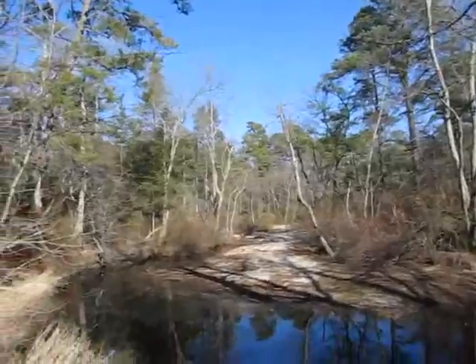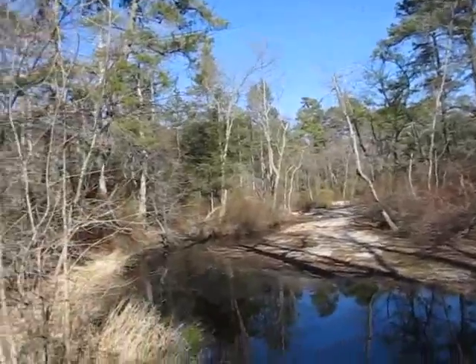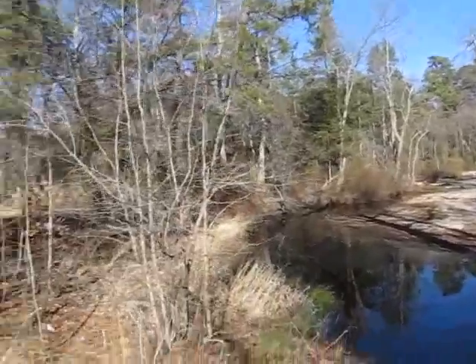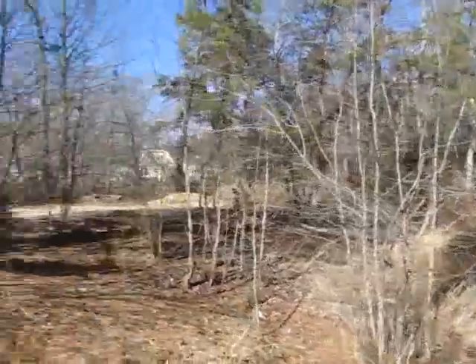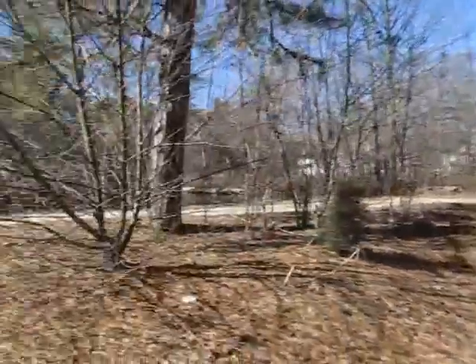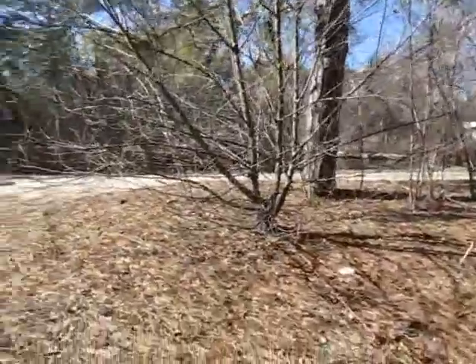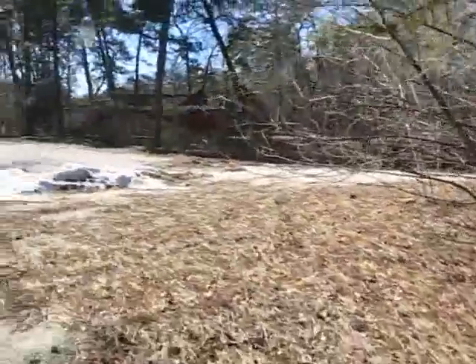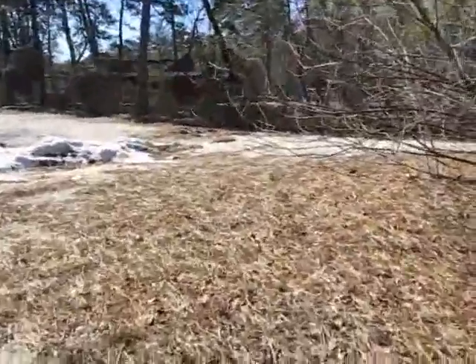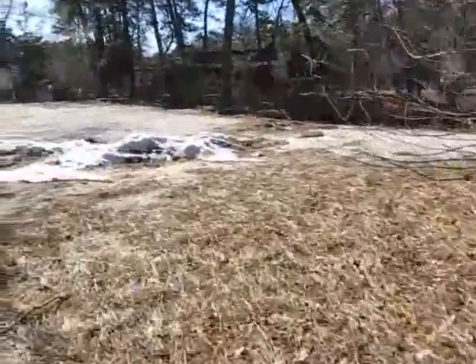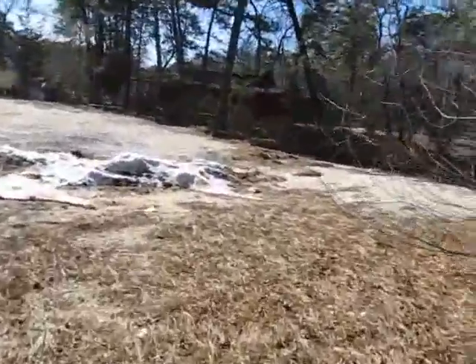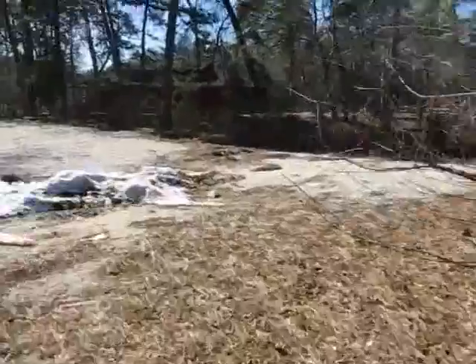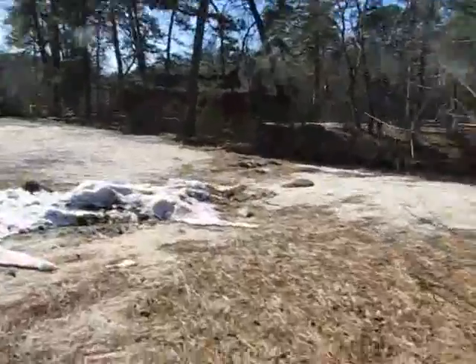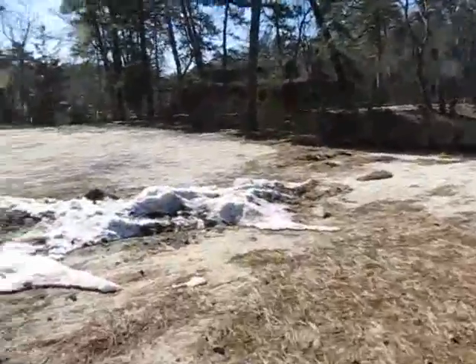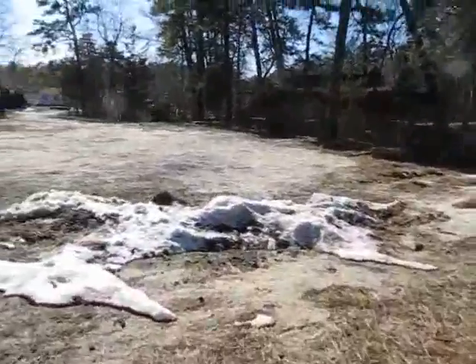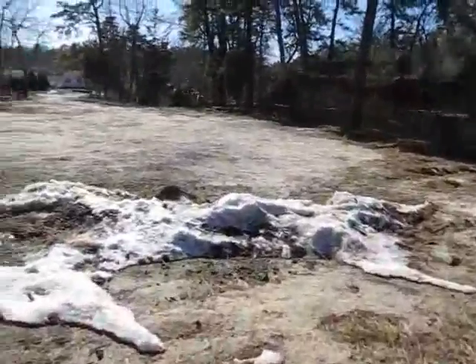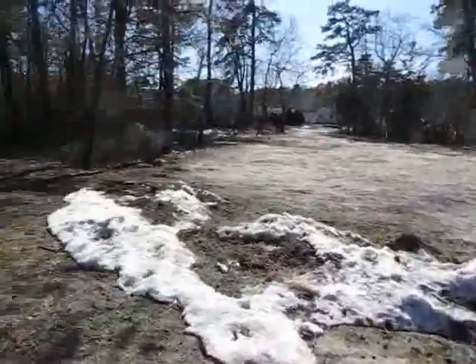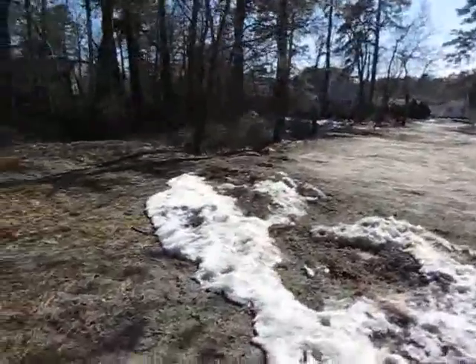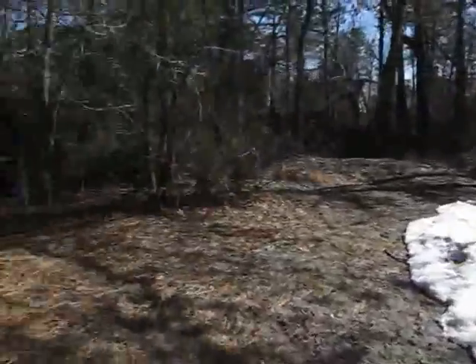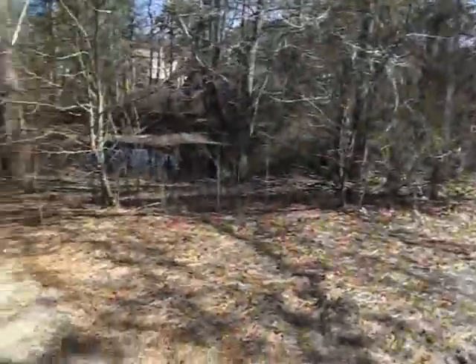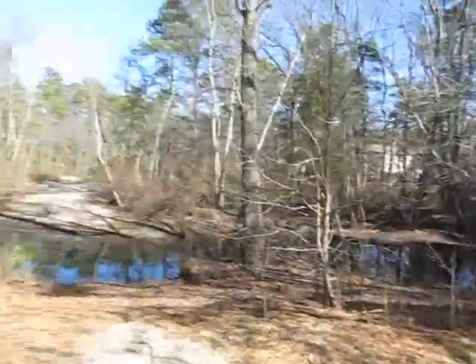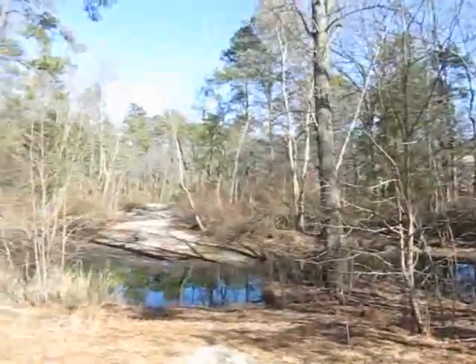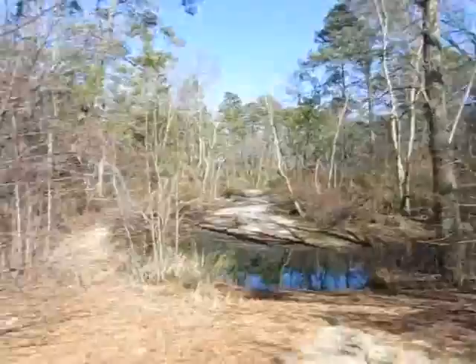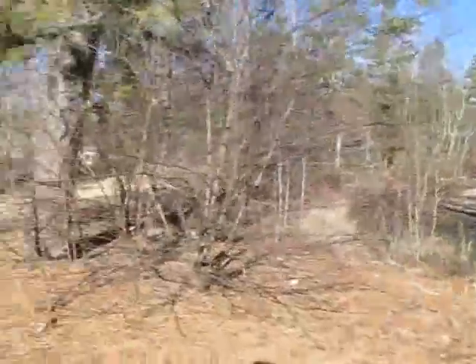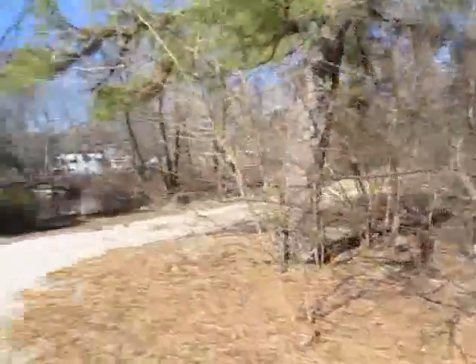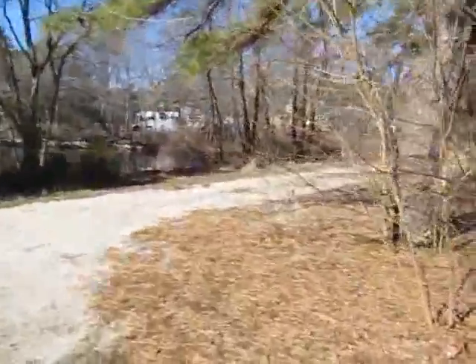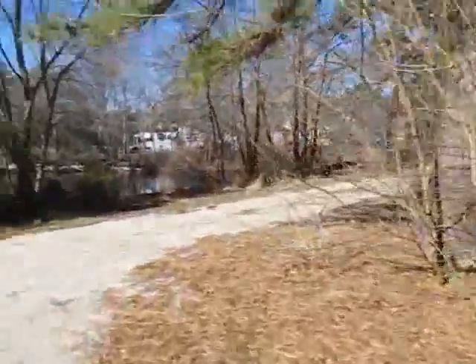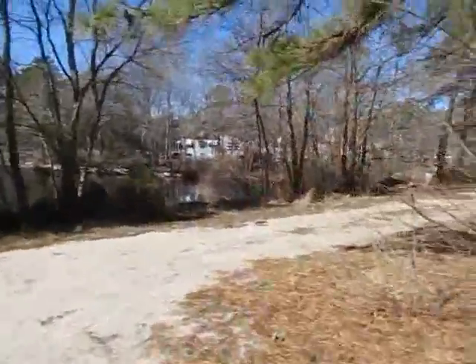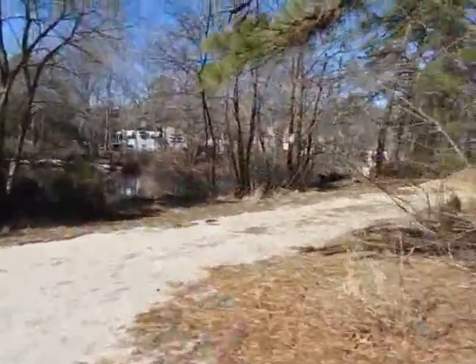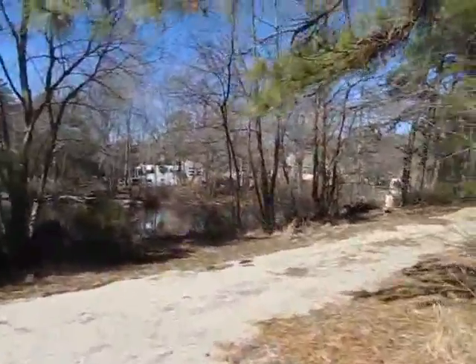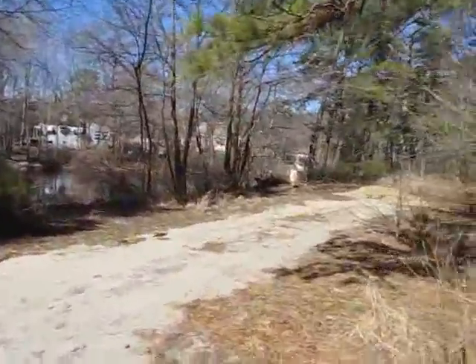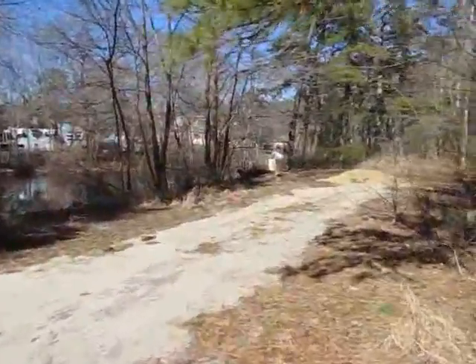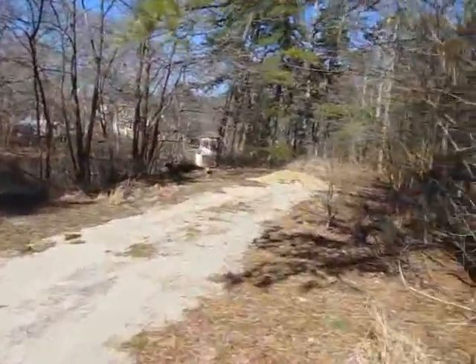It's like a little lake. Unfortunately, the actual lake, I think, is private. I don't think there's any way through.